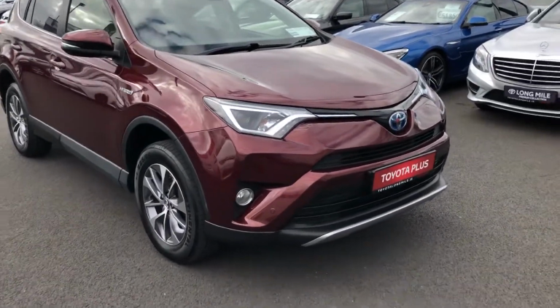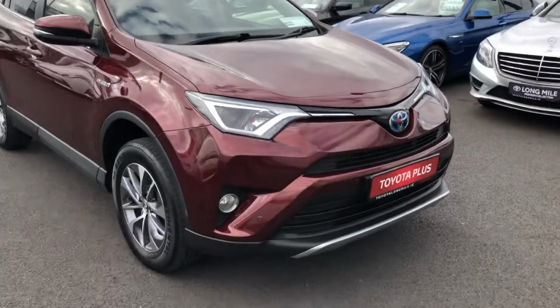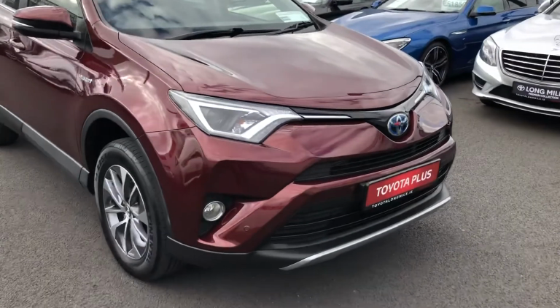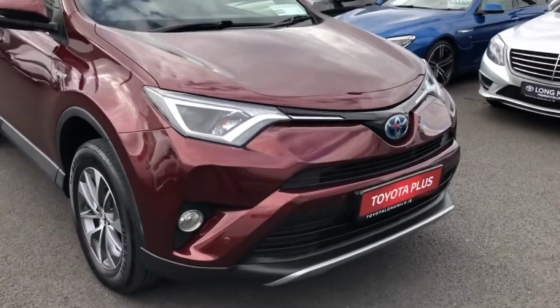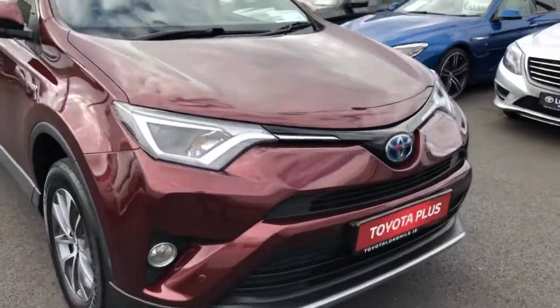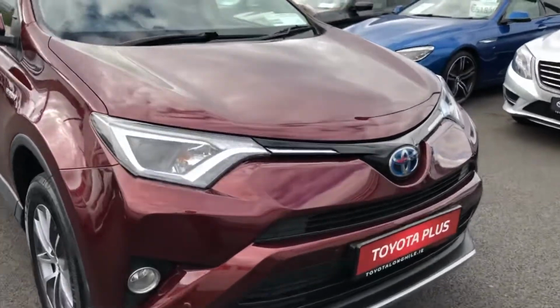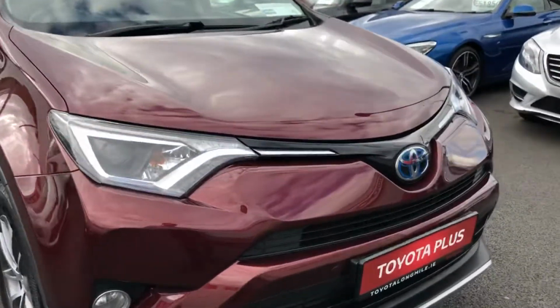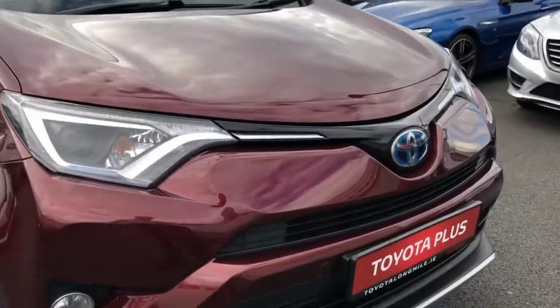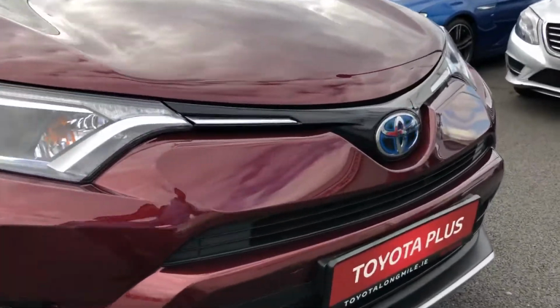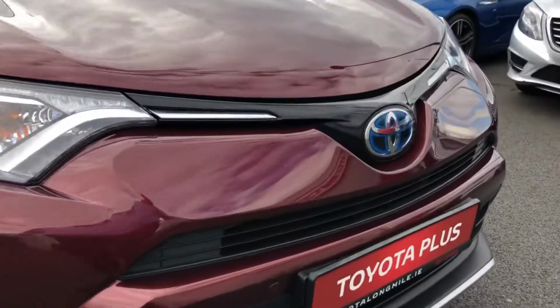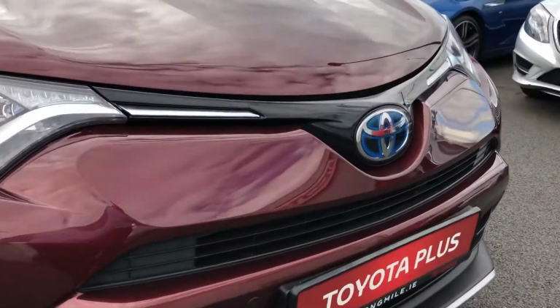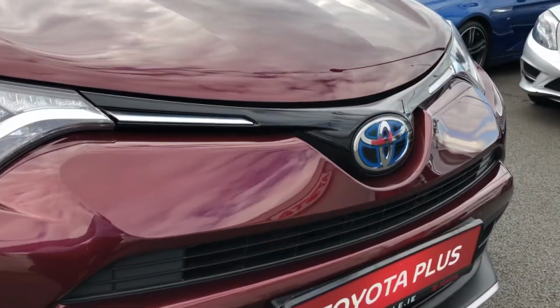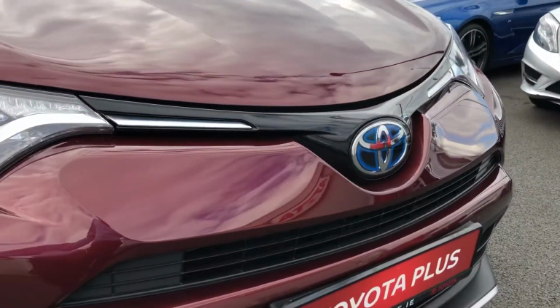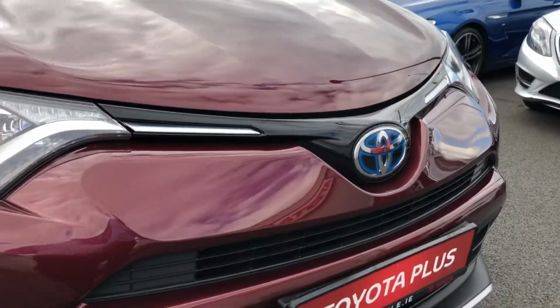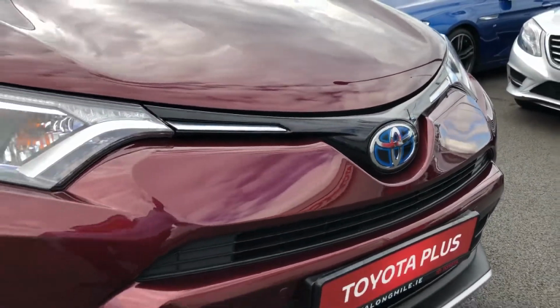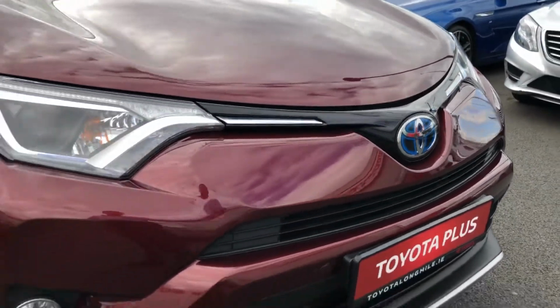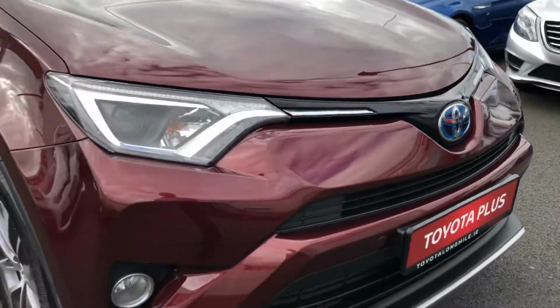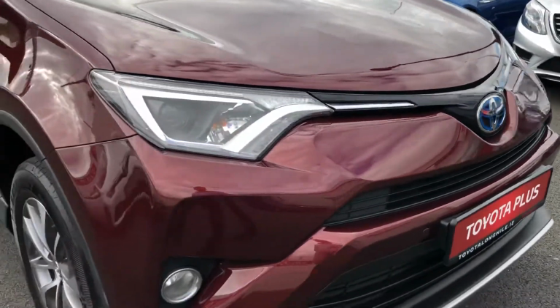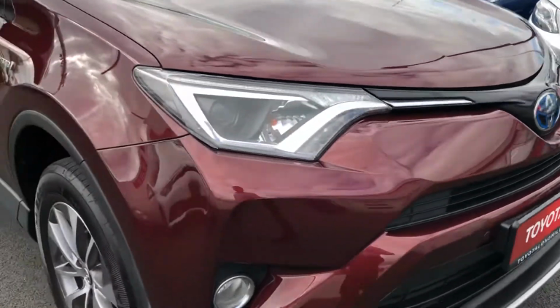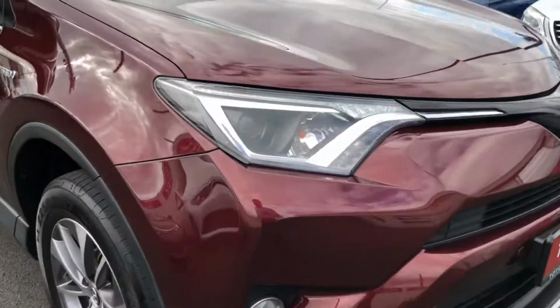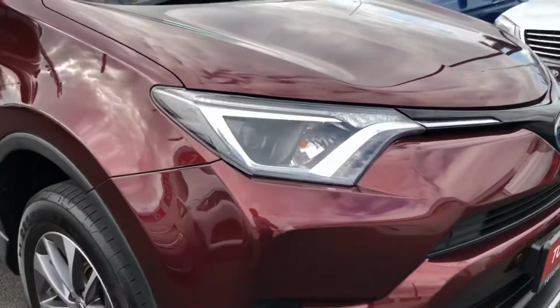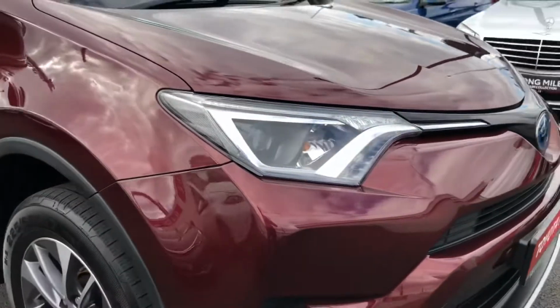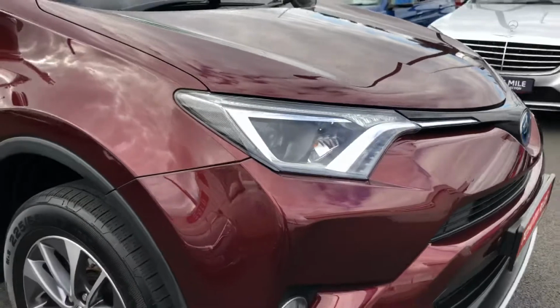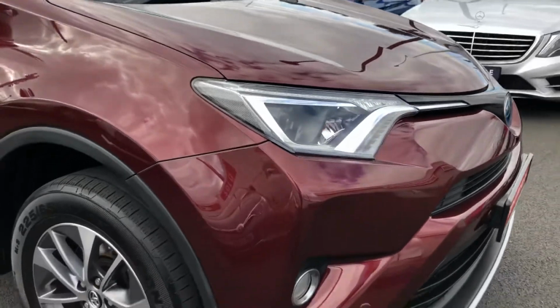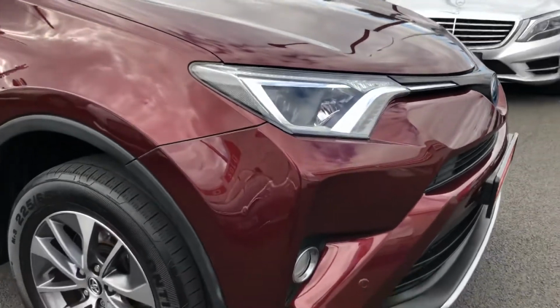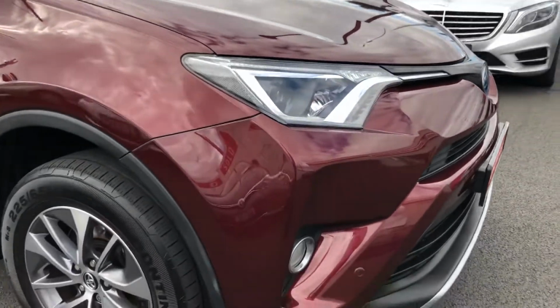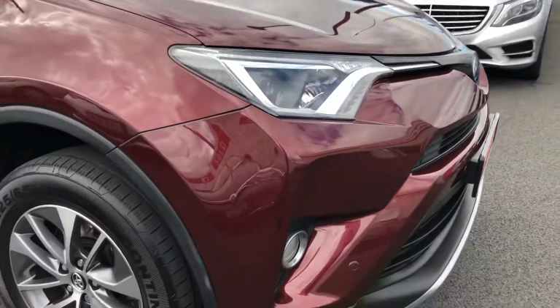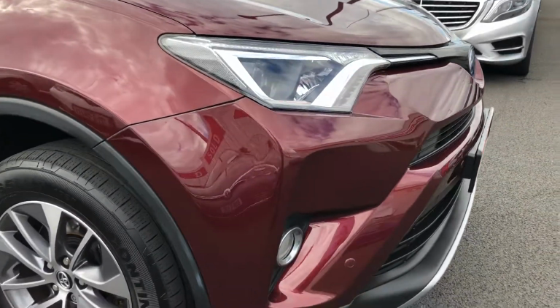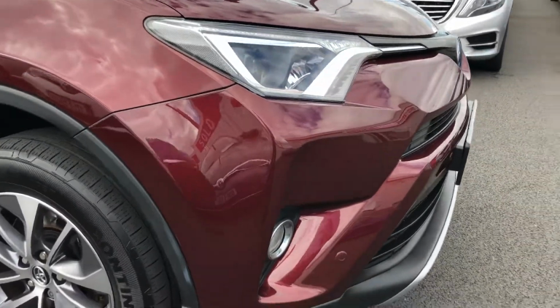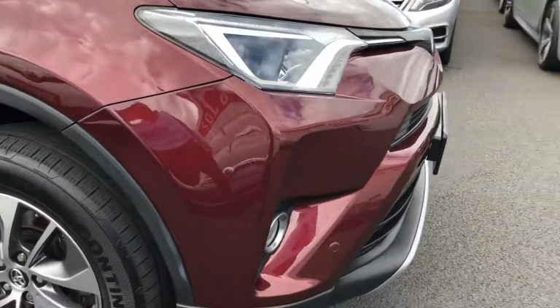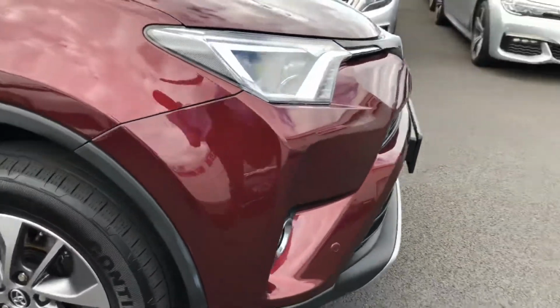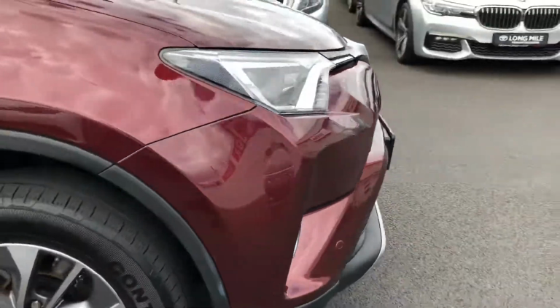Finished off in the red paint. On the front you have the signature Toyota badge with the chrome on the grille. You have your LED daytime running lights, parking sensors, and fog lights there also.